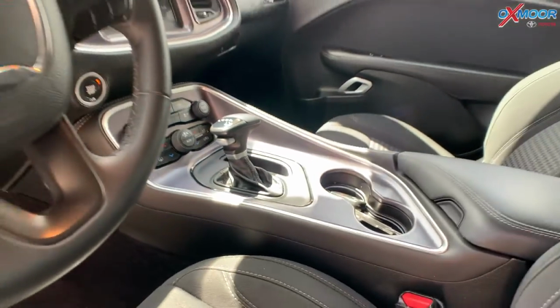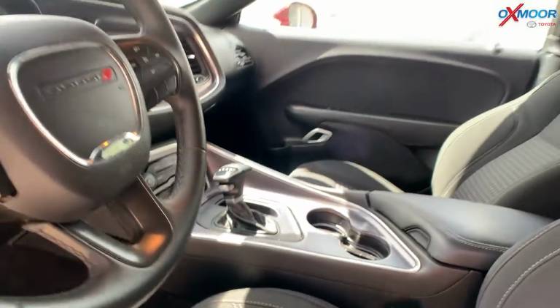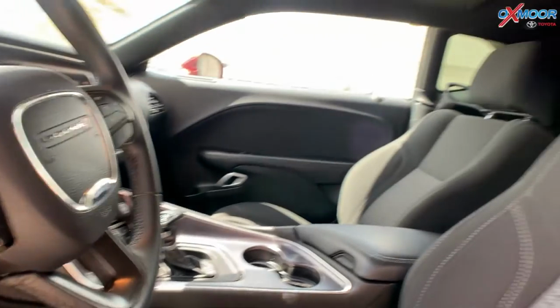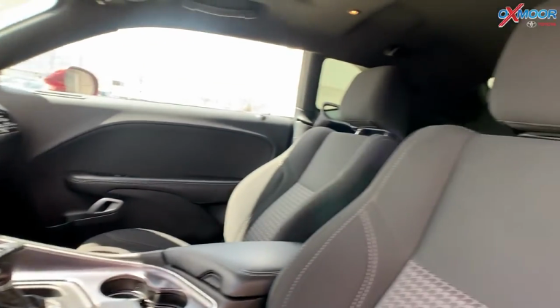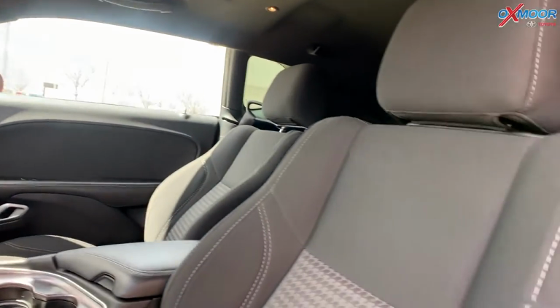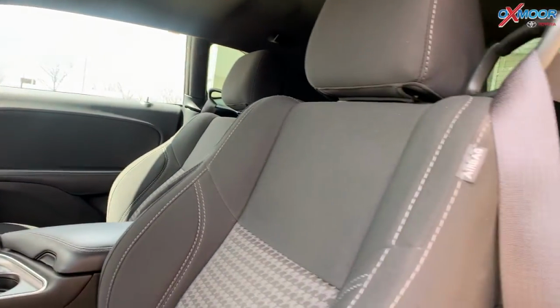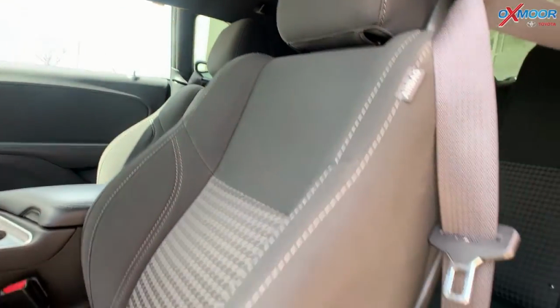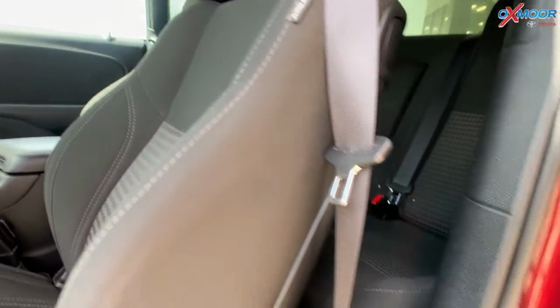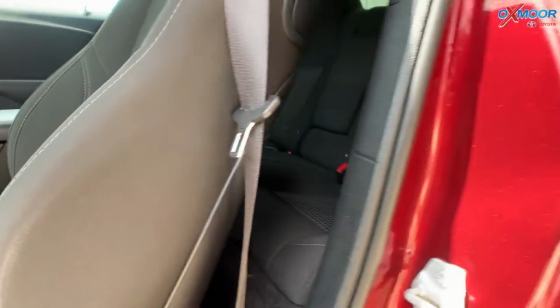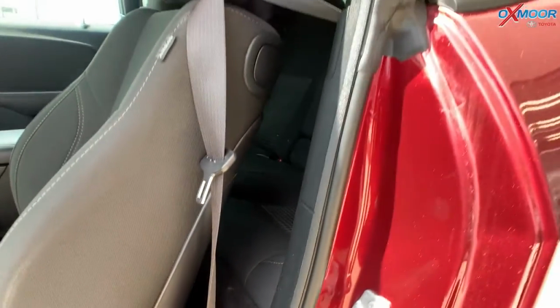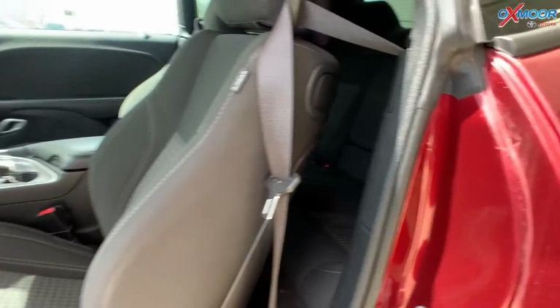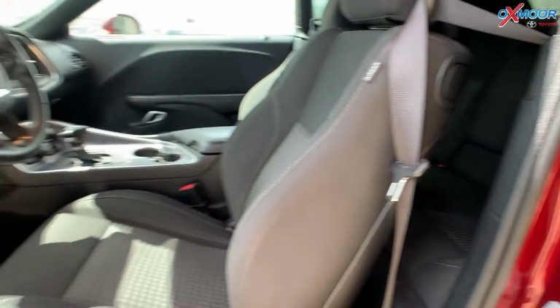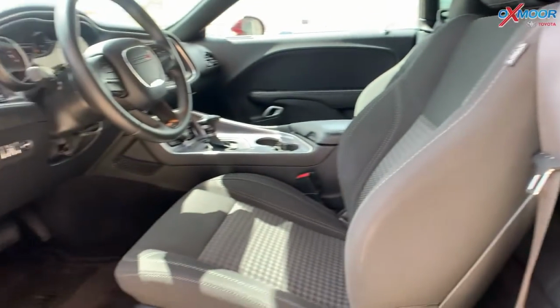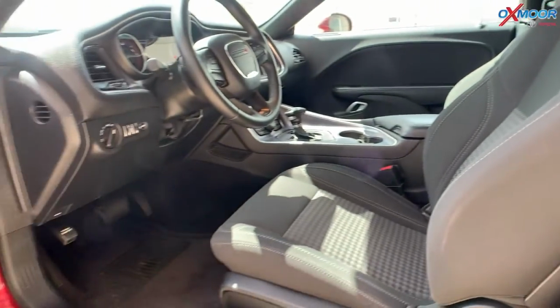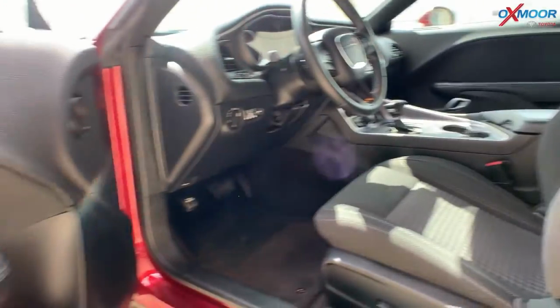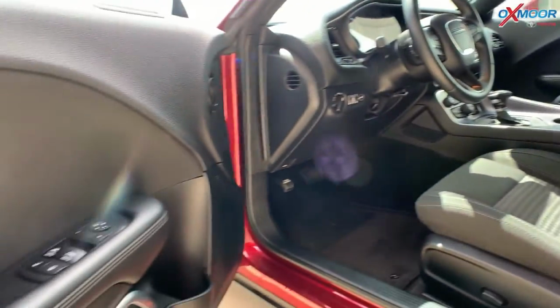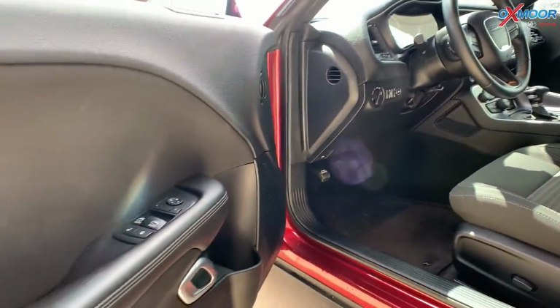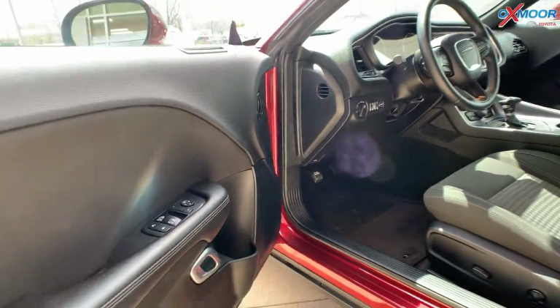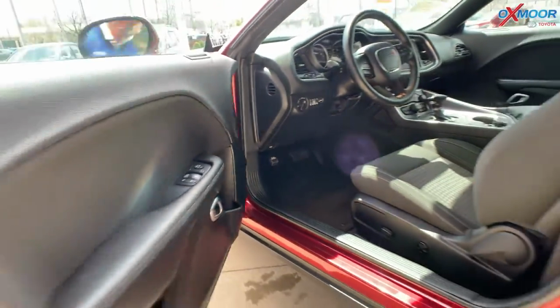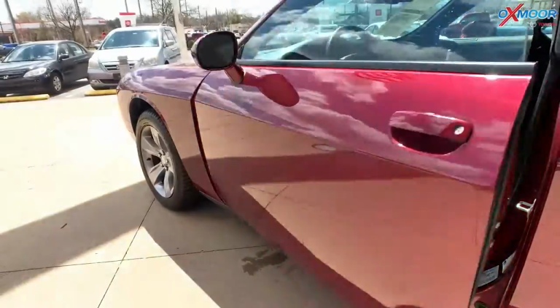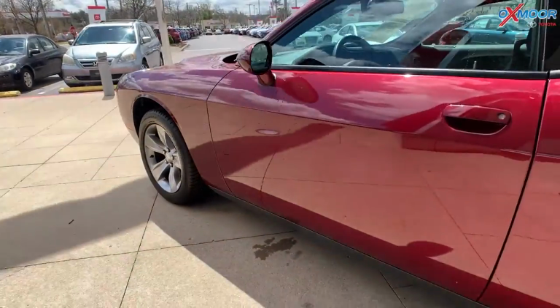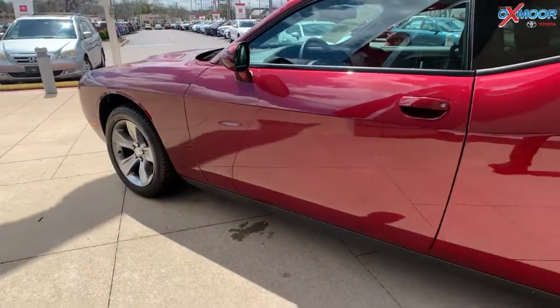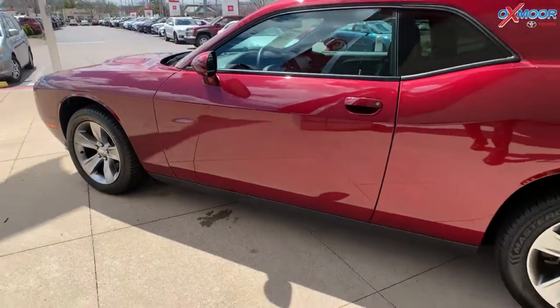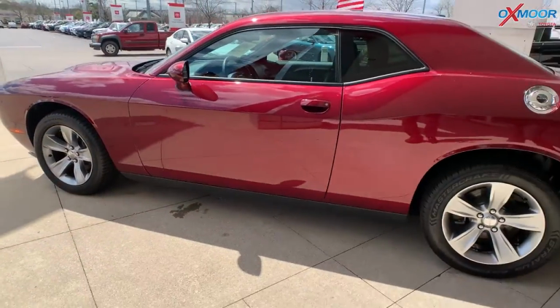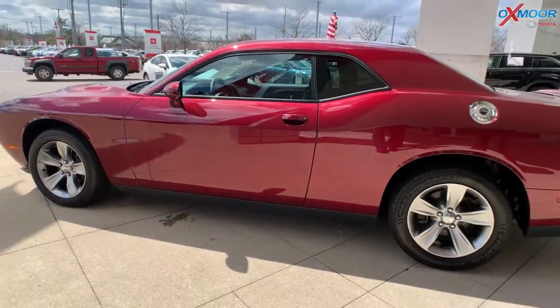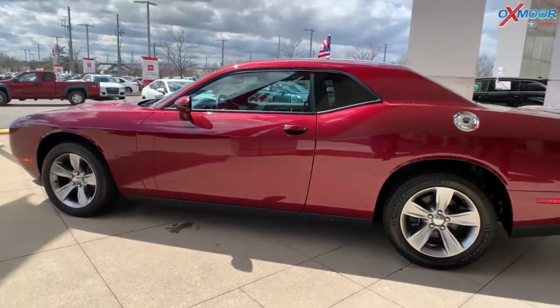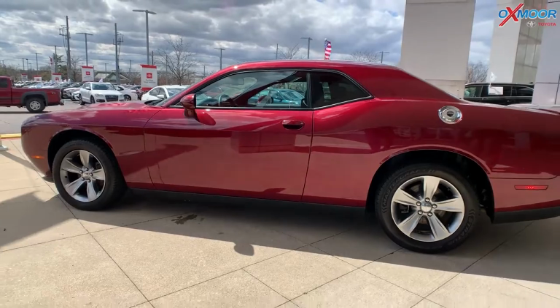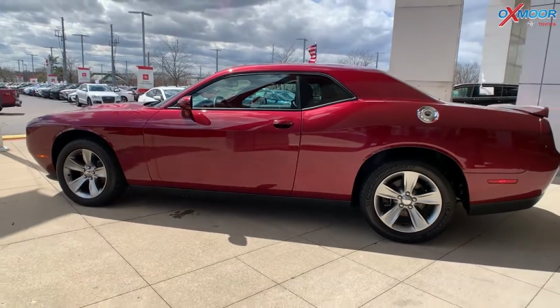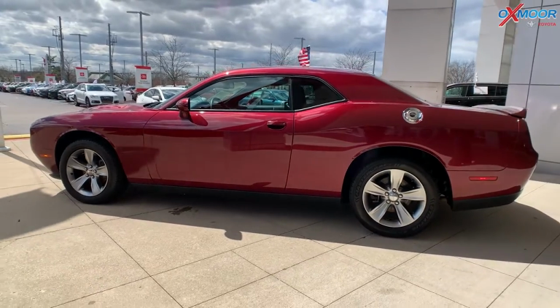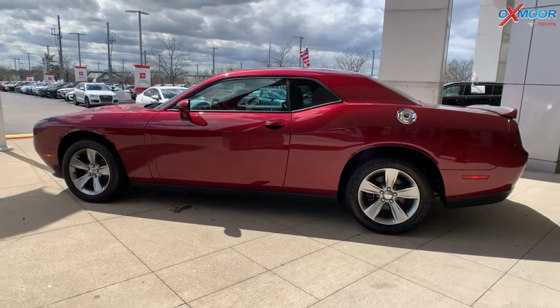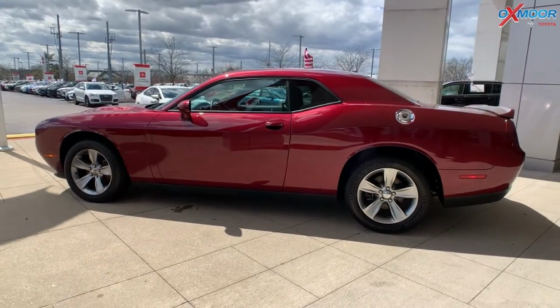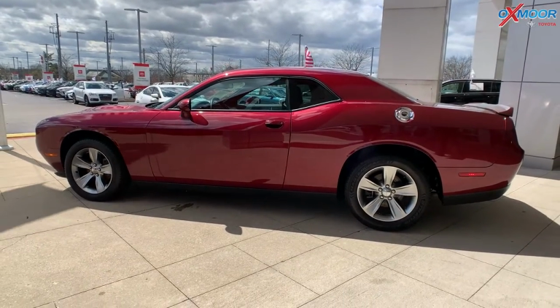The interior is in black cloth, and you are going to have that houndstooth in the middle of the seat. The mileage is 34,066 miles and the price is $30,000.